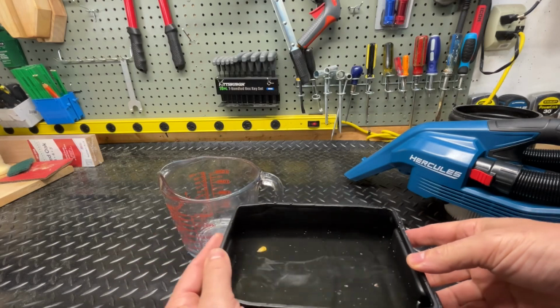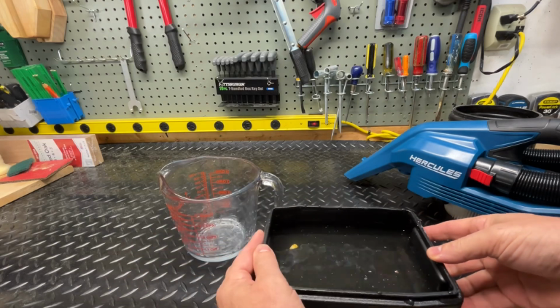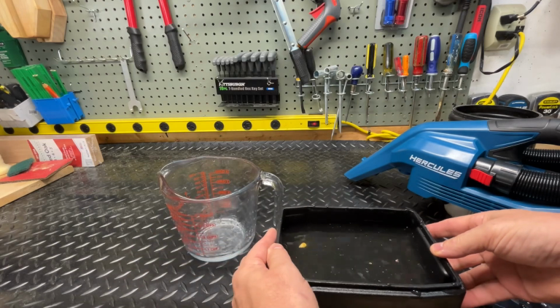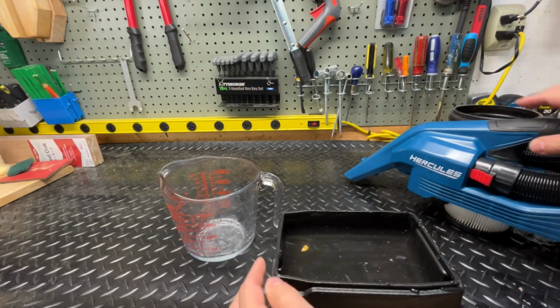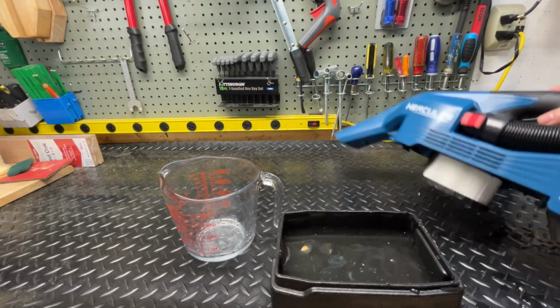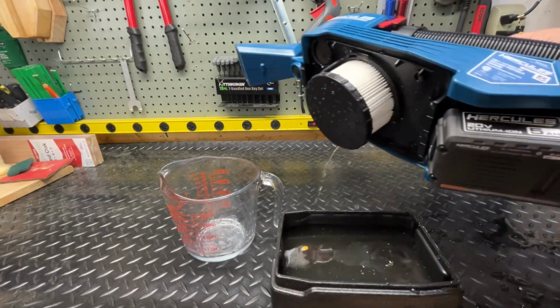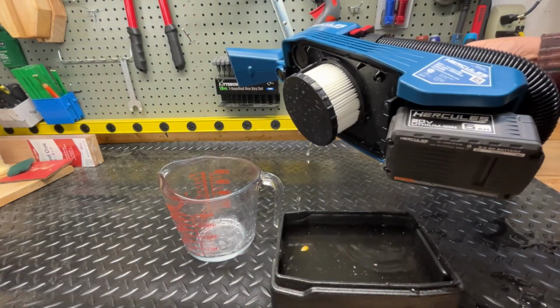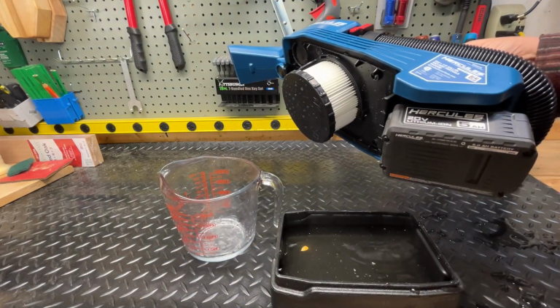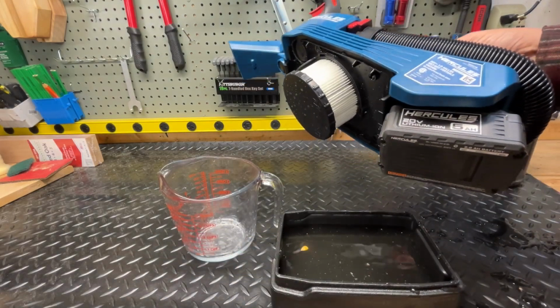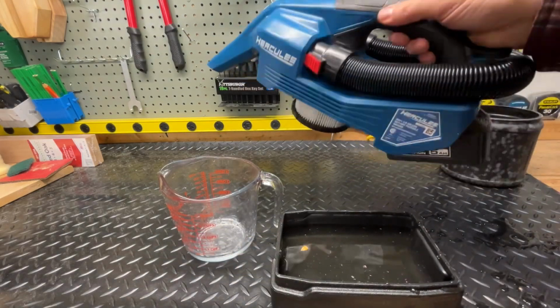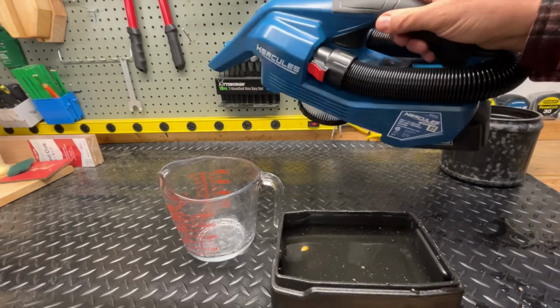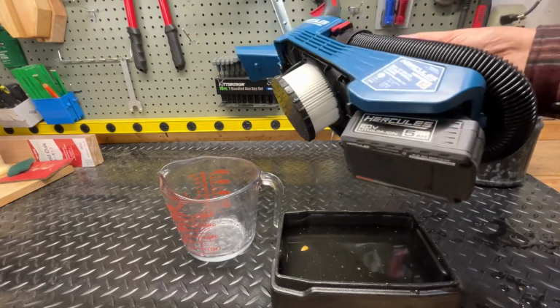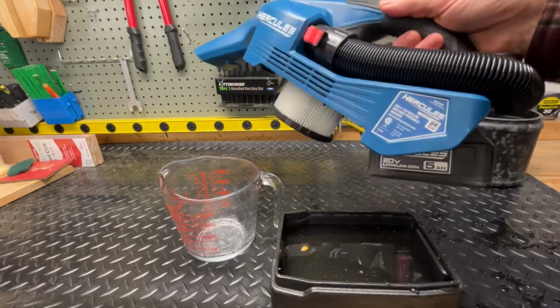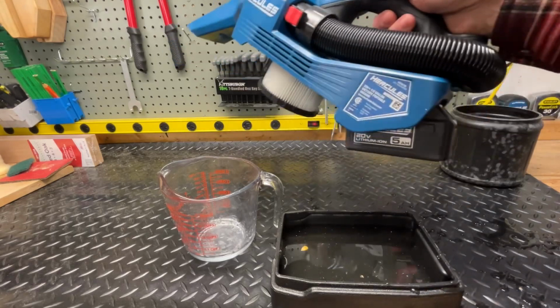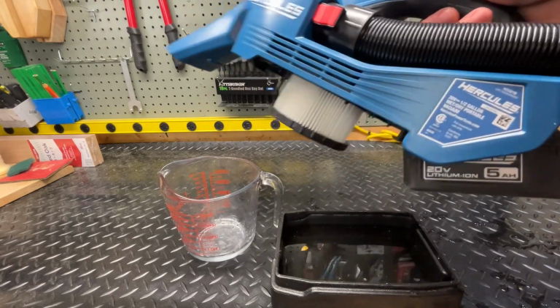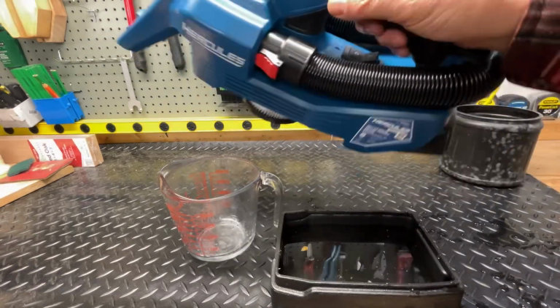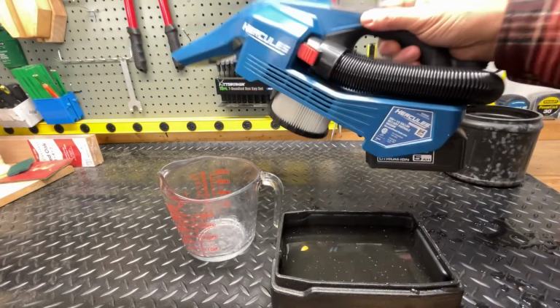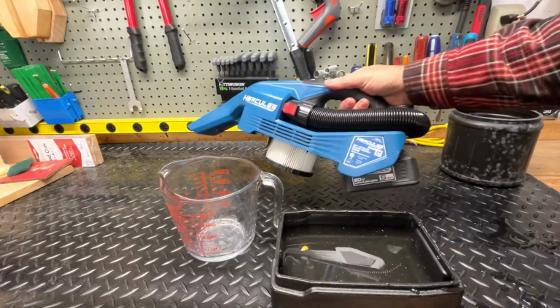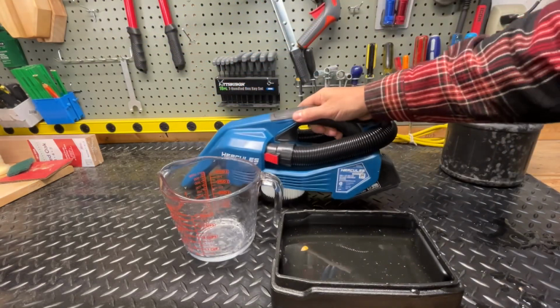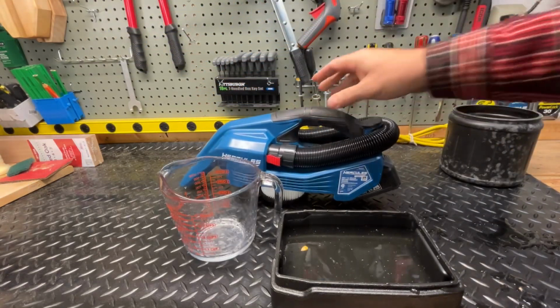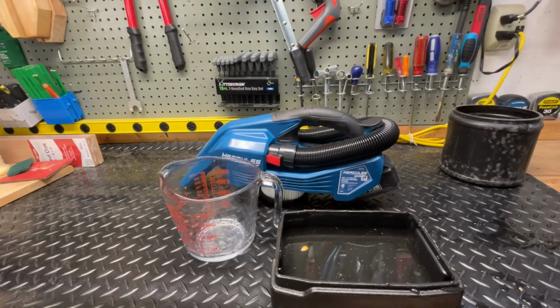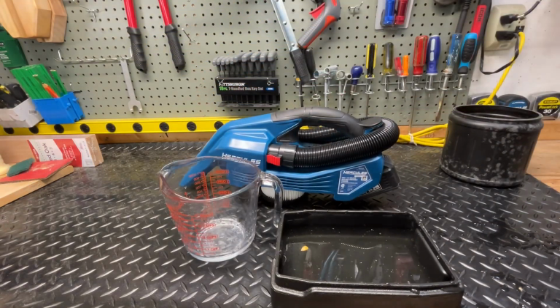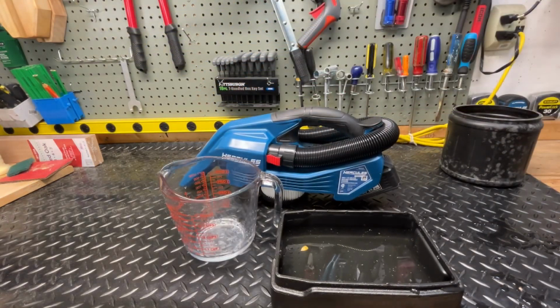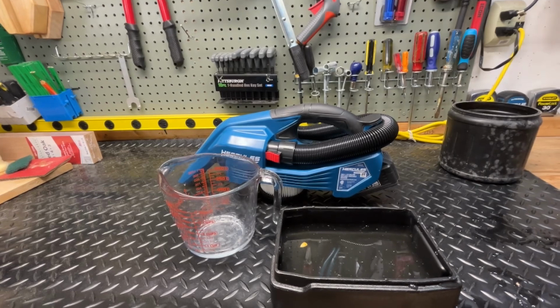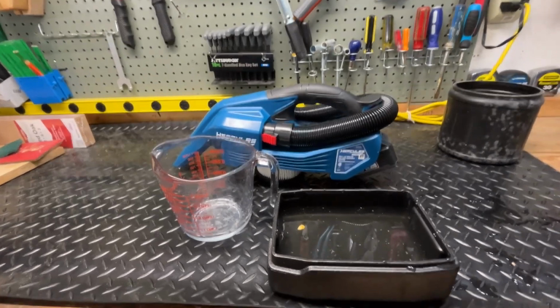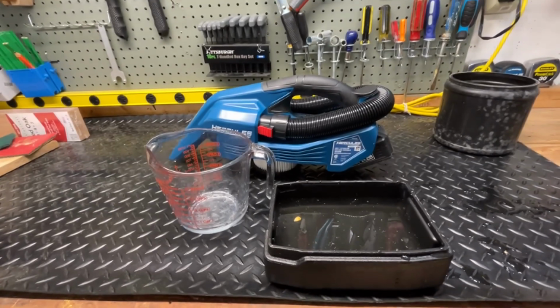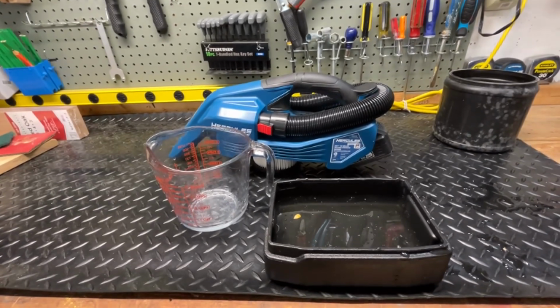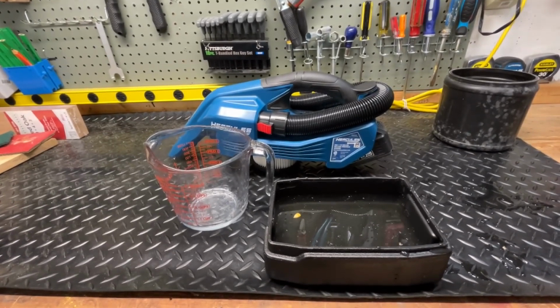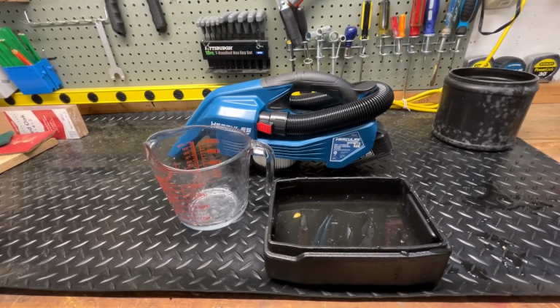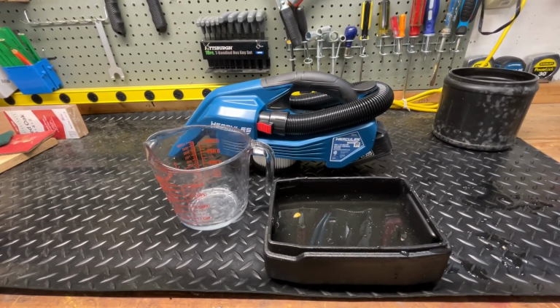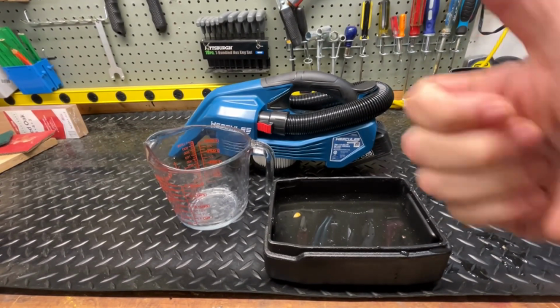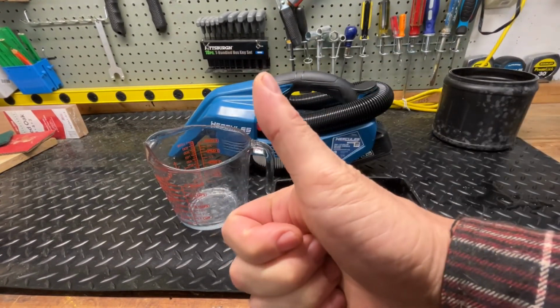All right guys, this looks pretty good — it's light, easy to use, one-handed. Tell me what you think in the comments. If you have any questions, put them in the comments. Thanks for watching and have a great day.